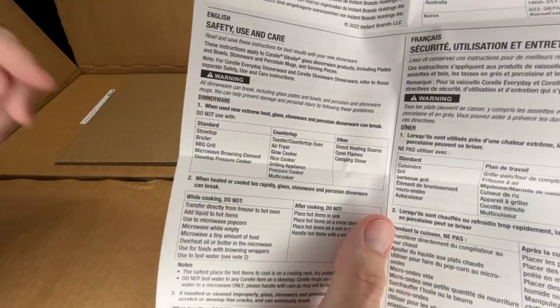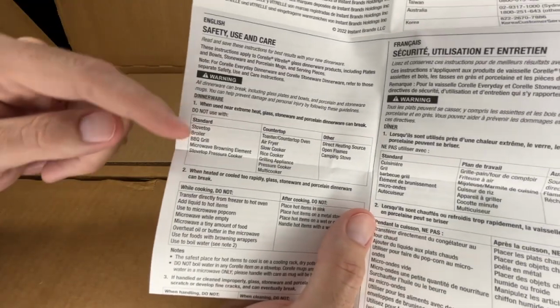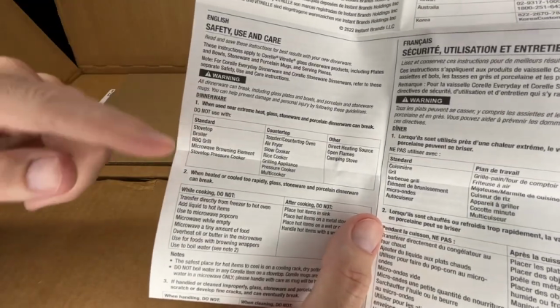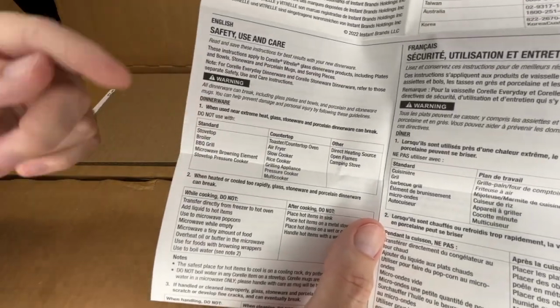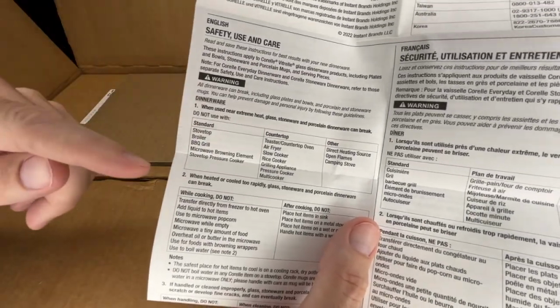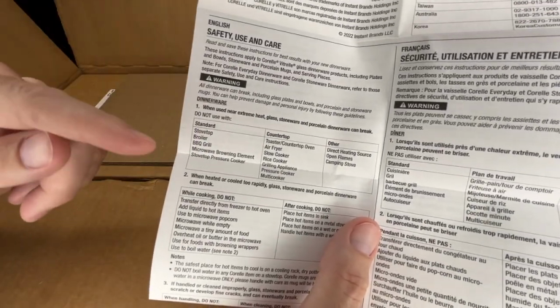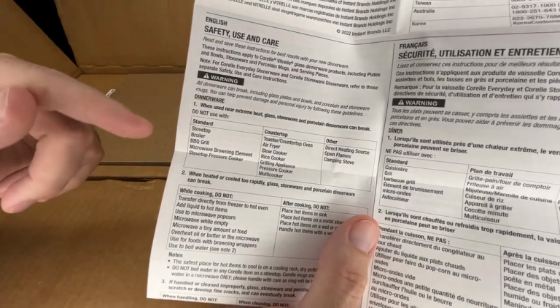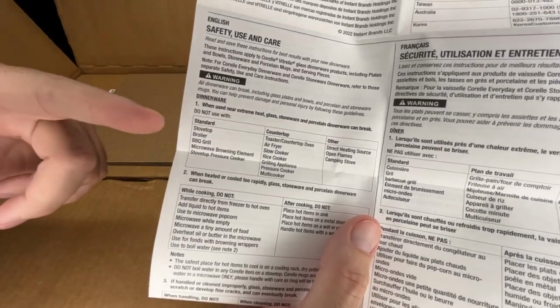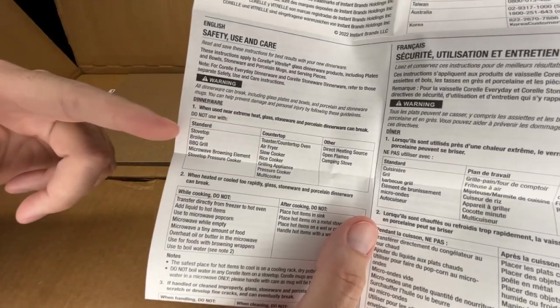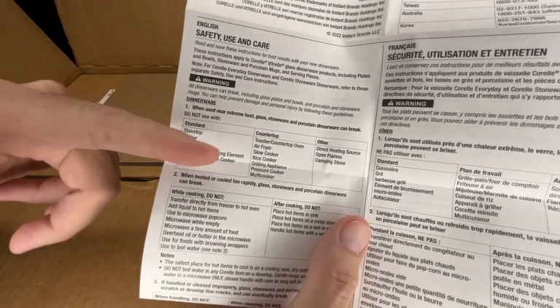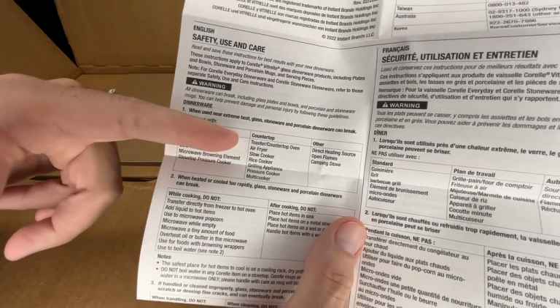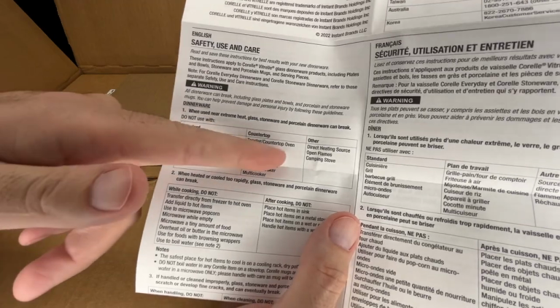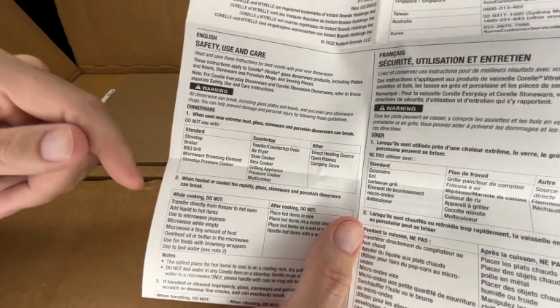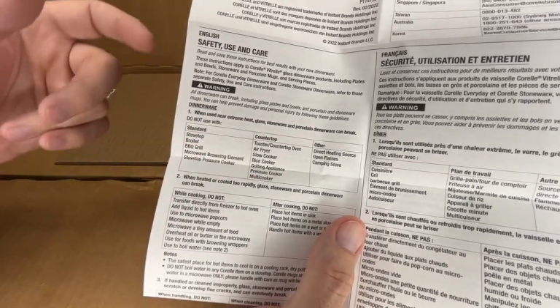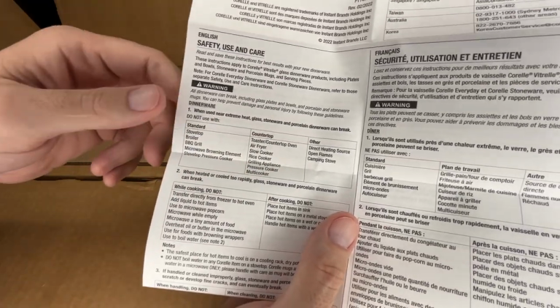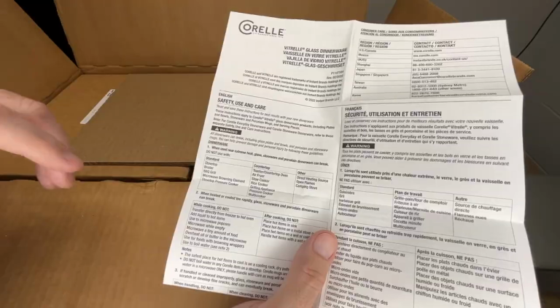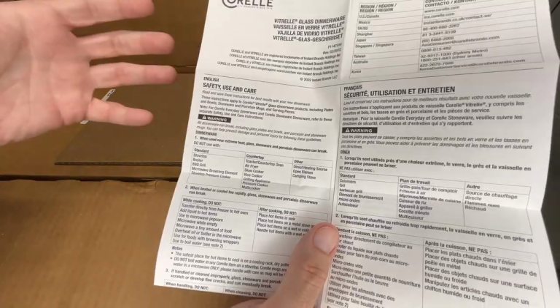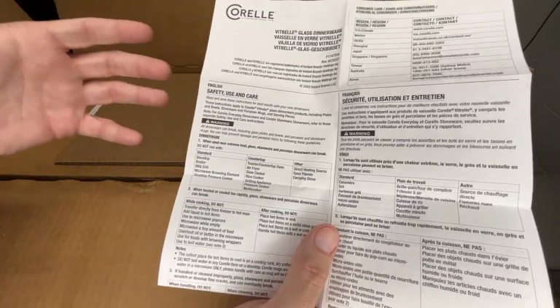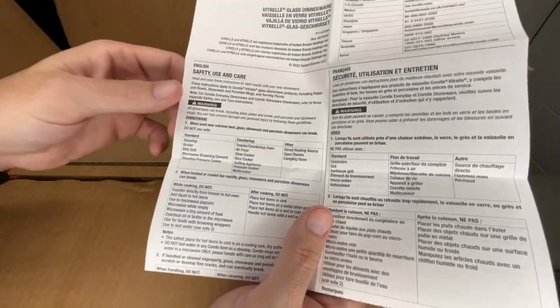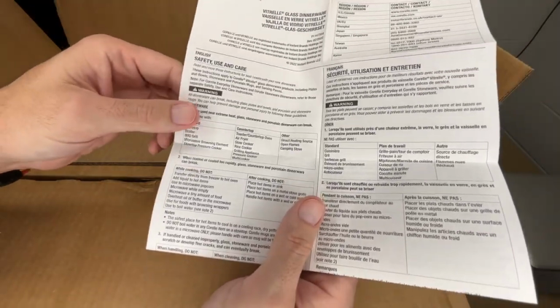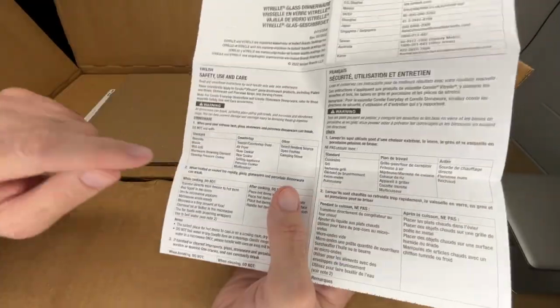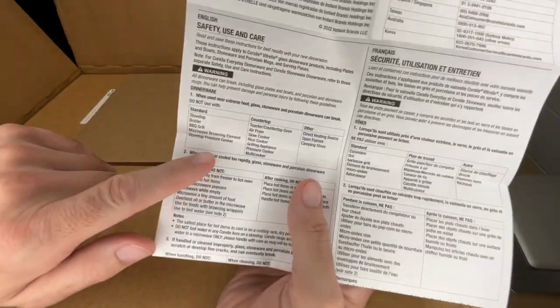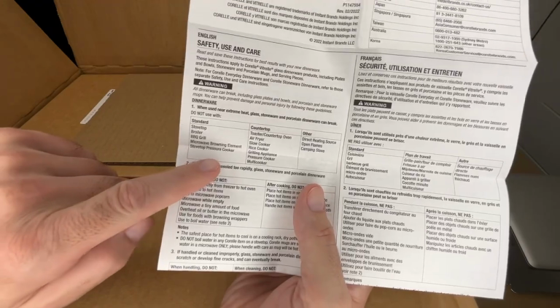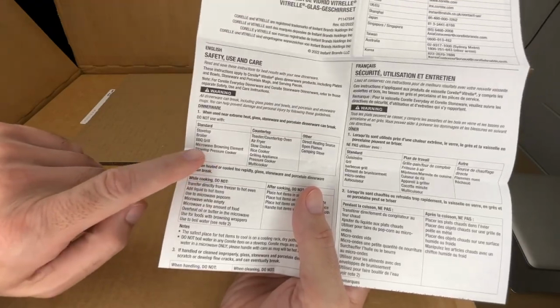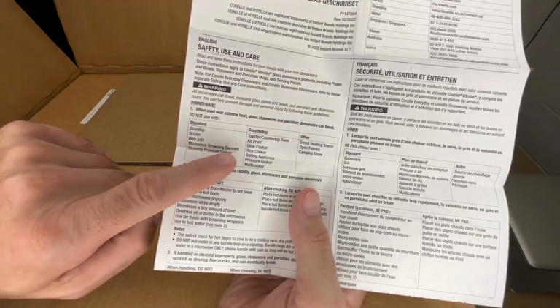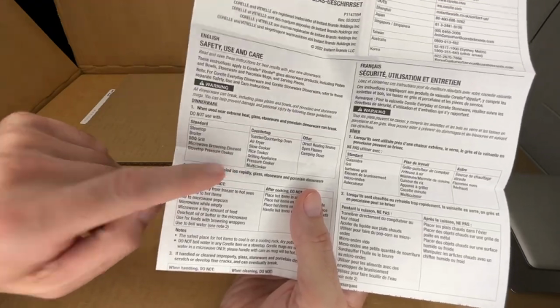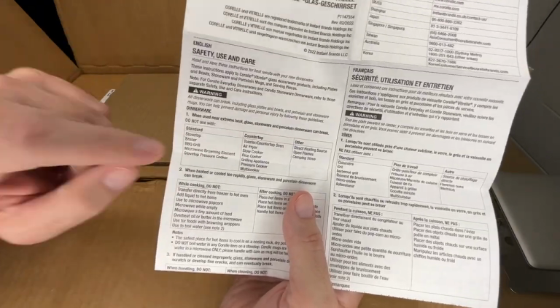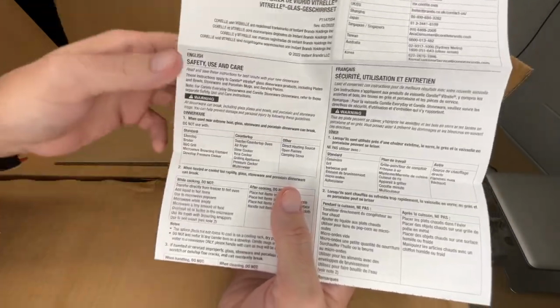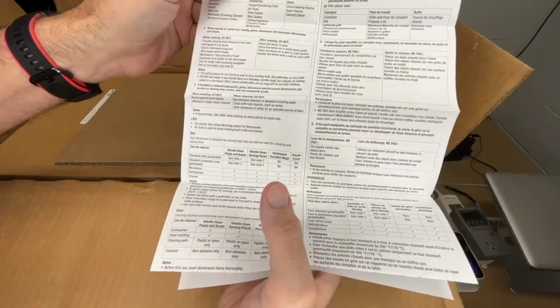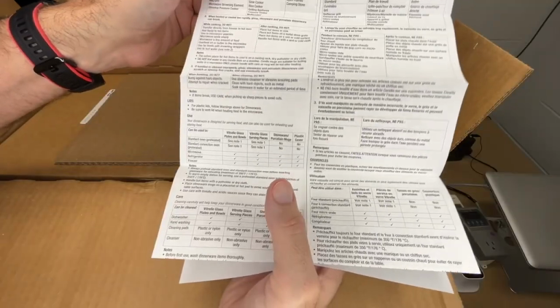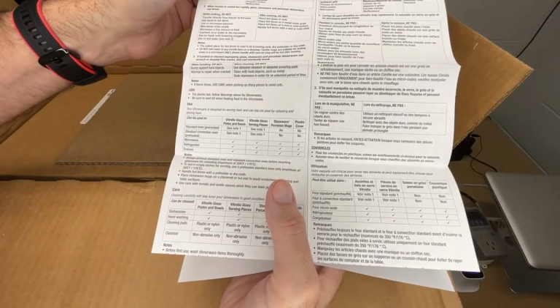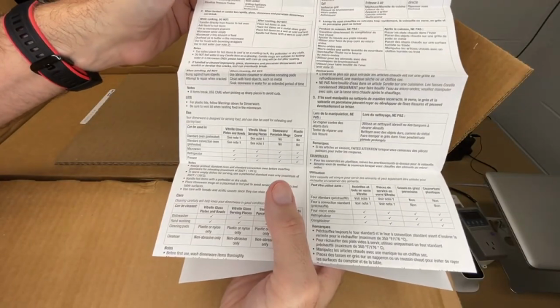It lists things you don't want to use it with — like a stovetop, an air fryer, or open flames. But they are dishwasher and microwave safe, unless you're using the browning element in your microwave, in which case they are not. You want to read through all of this.